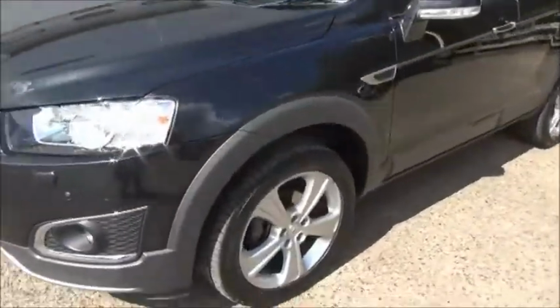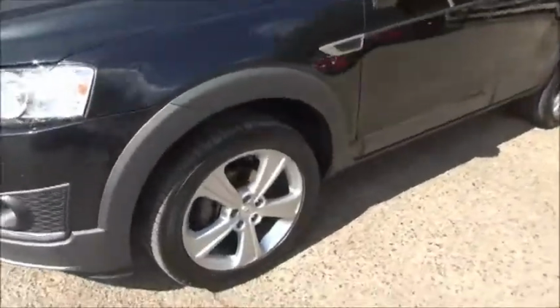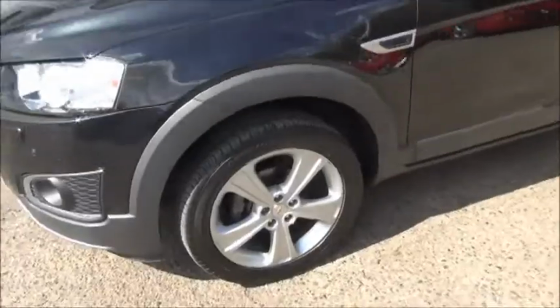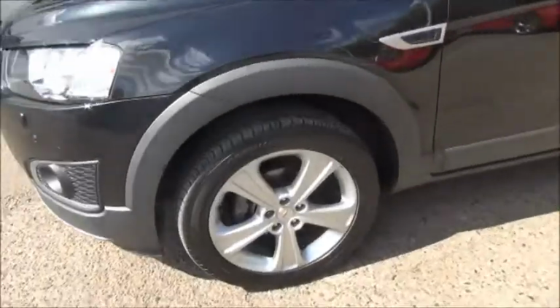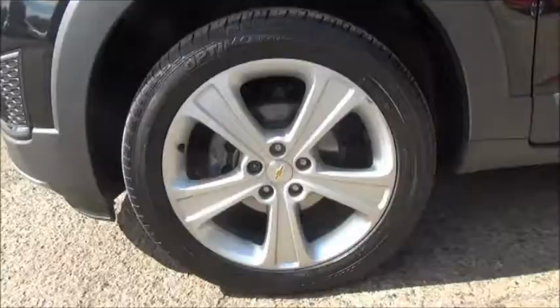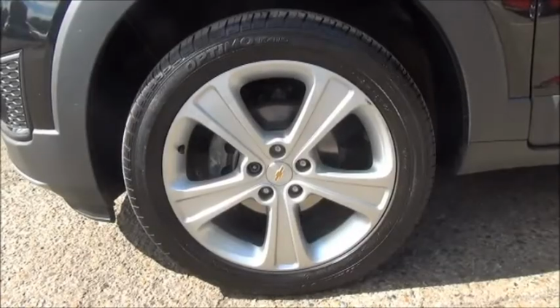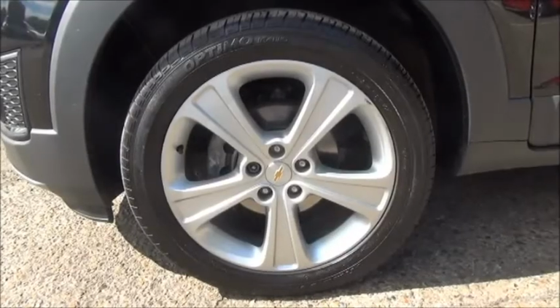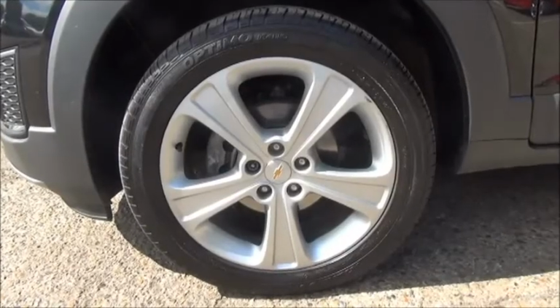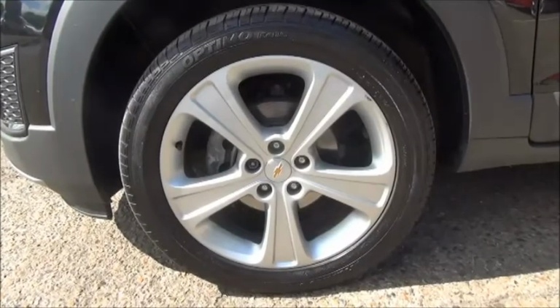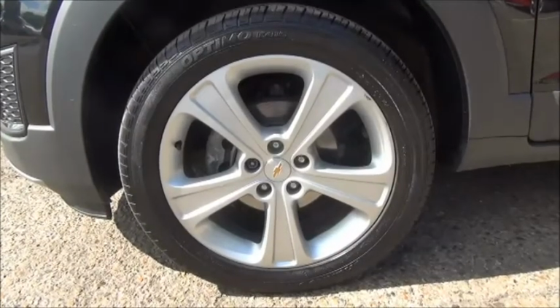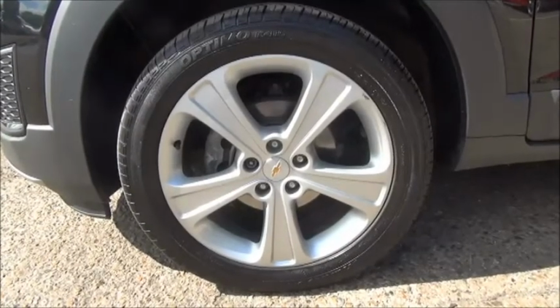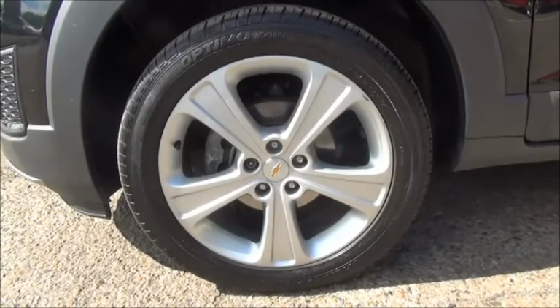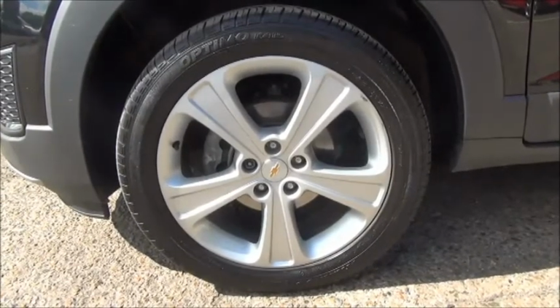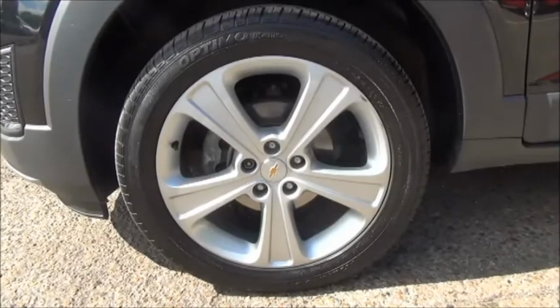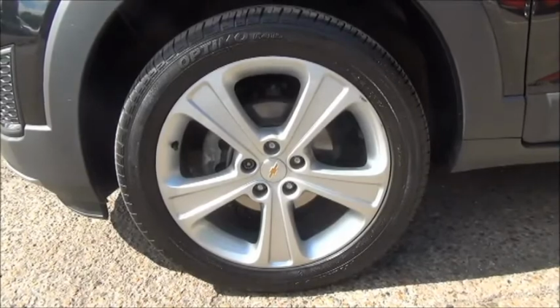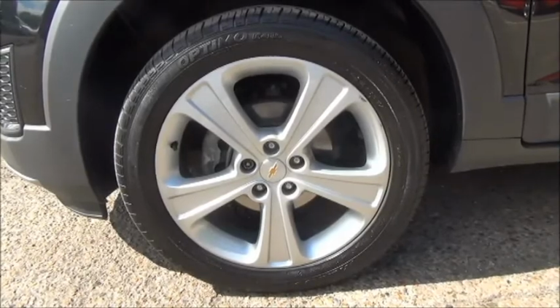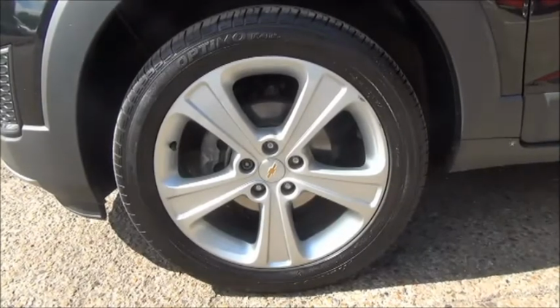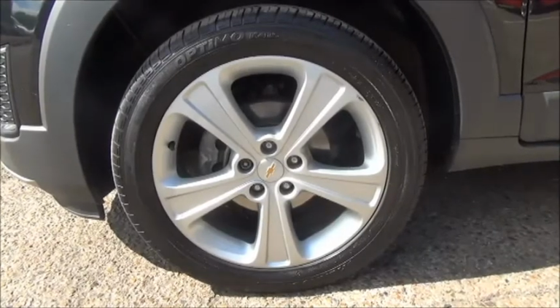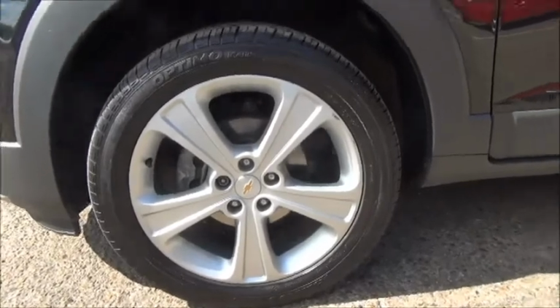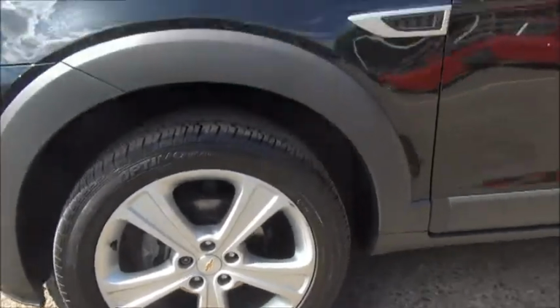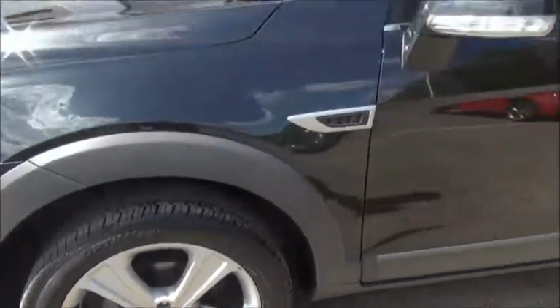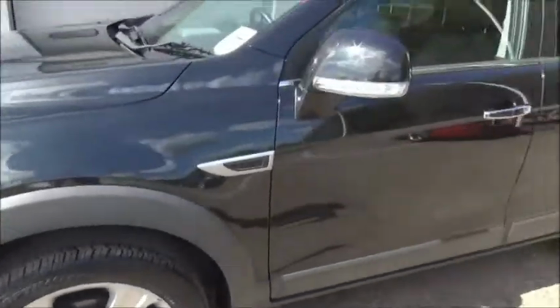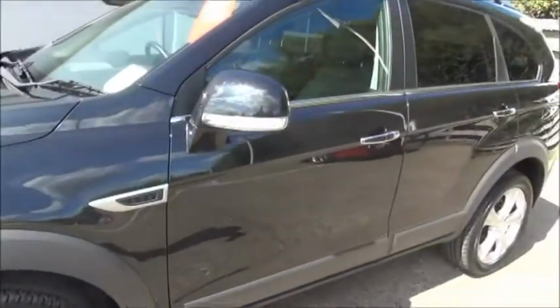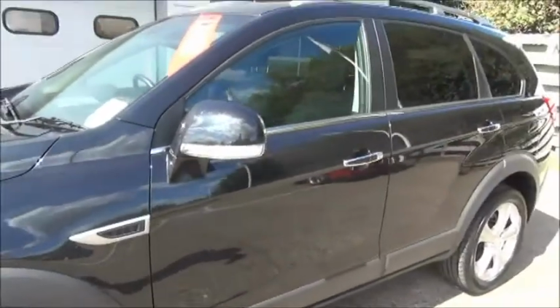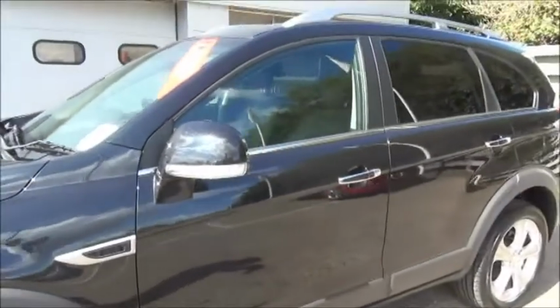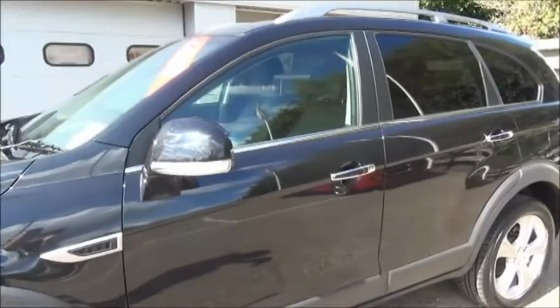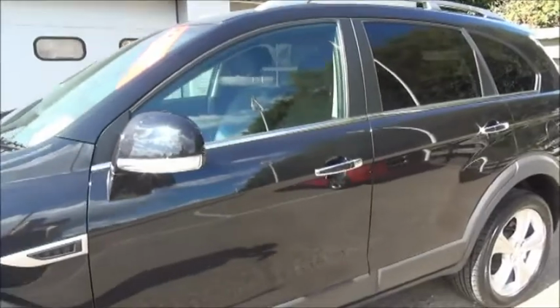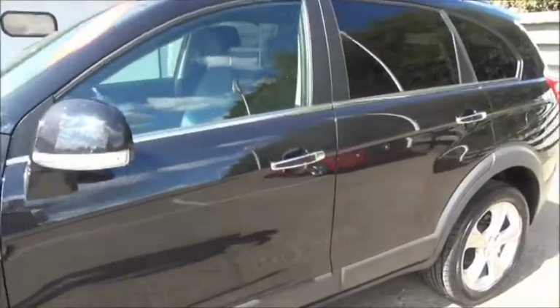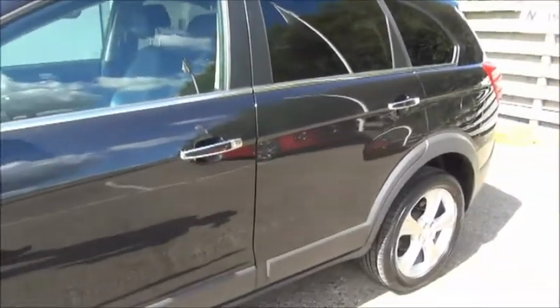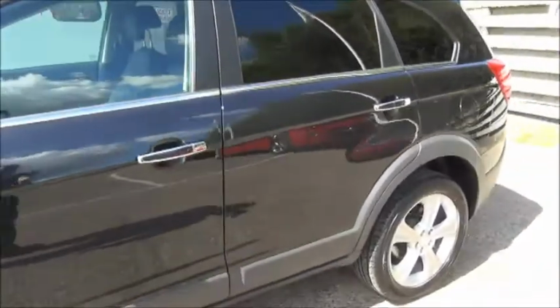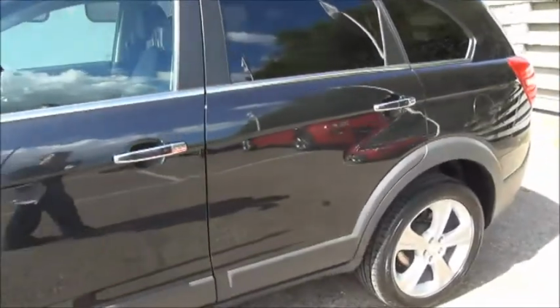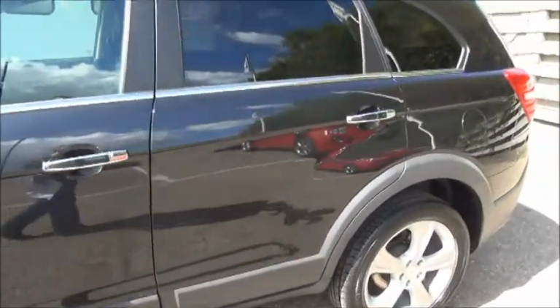Looking at the side of the vehicle, we can see that it benefits from 19-inch five-spoke alloy wheels. It has colour-coded door mirror covers with chrome handles.